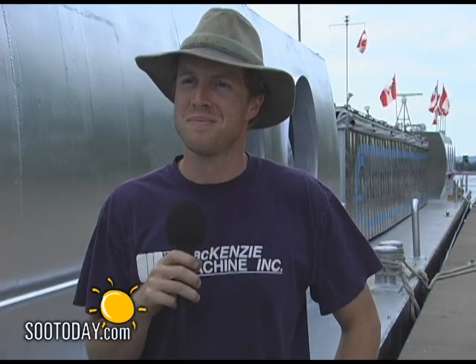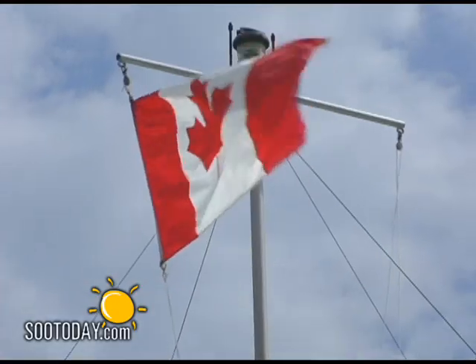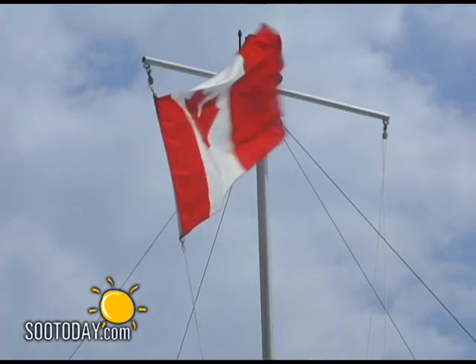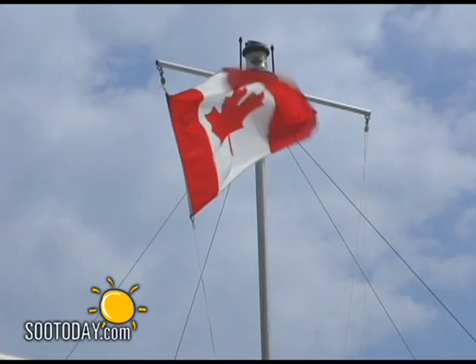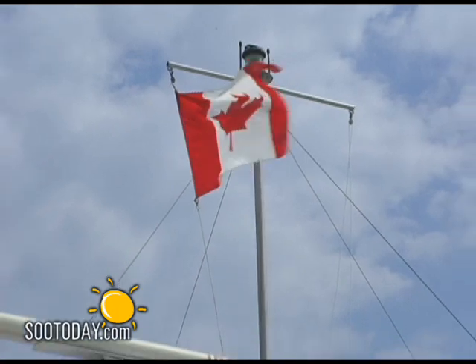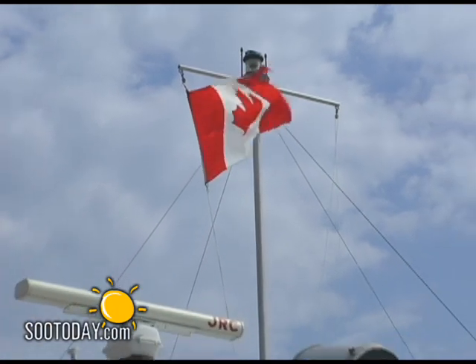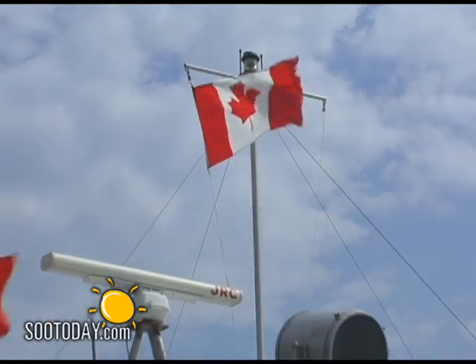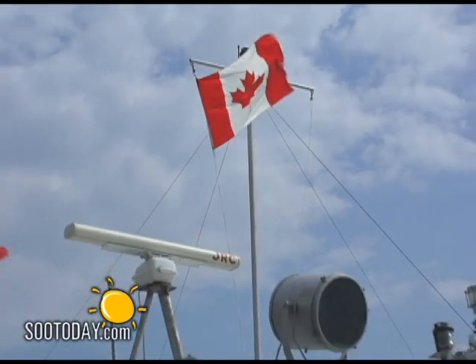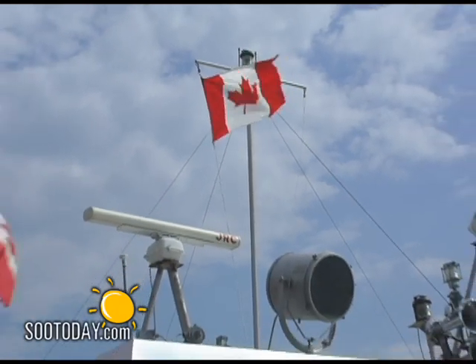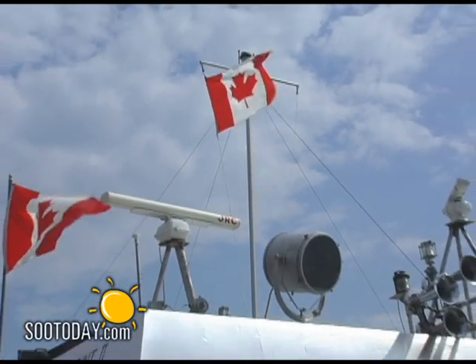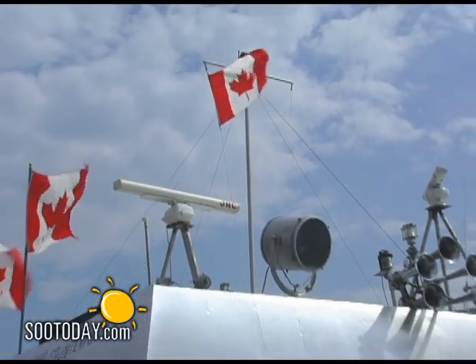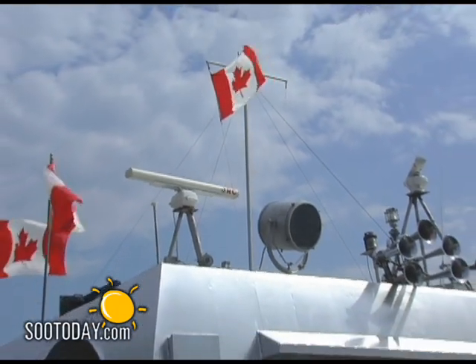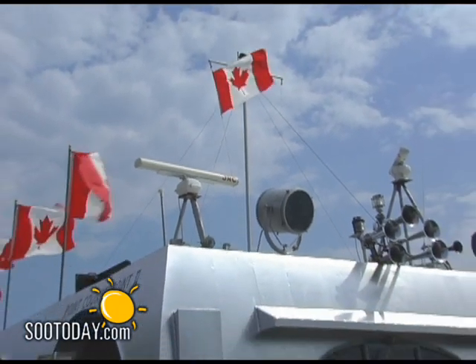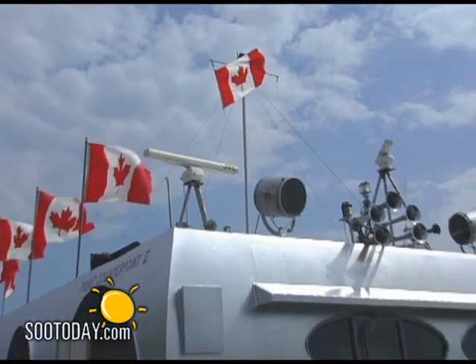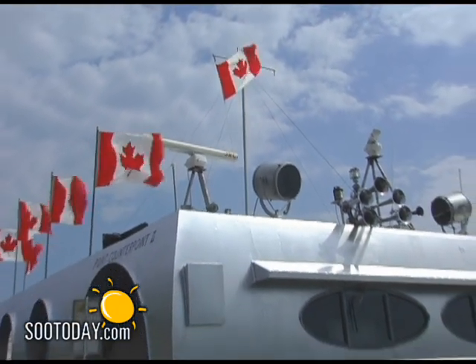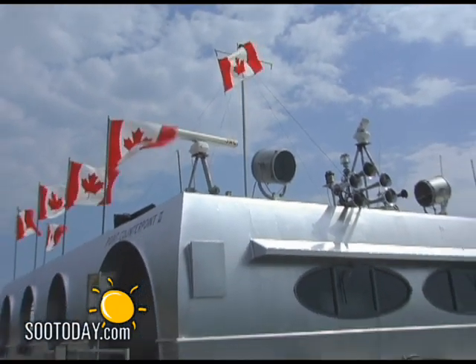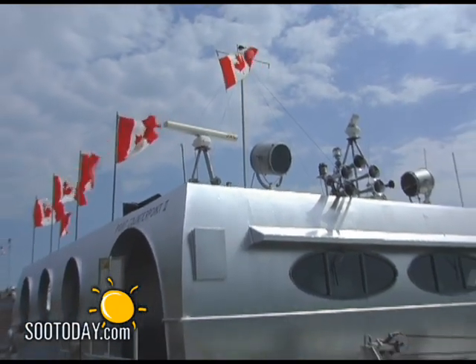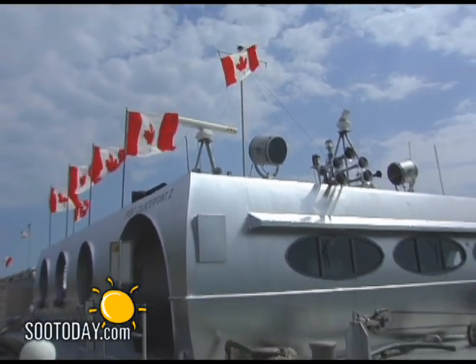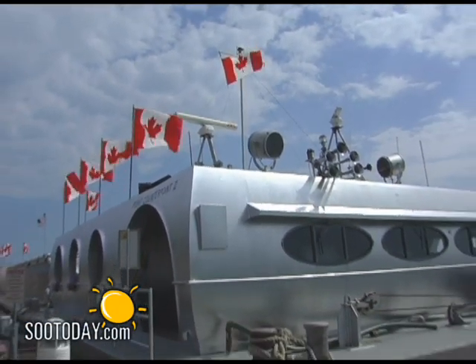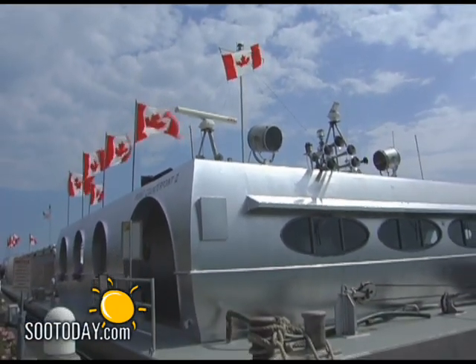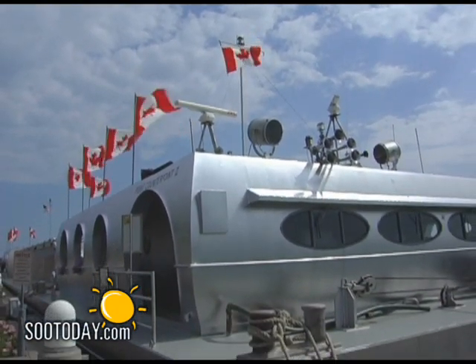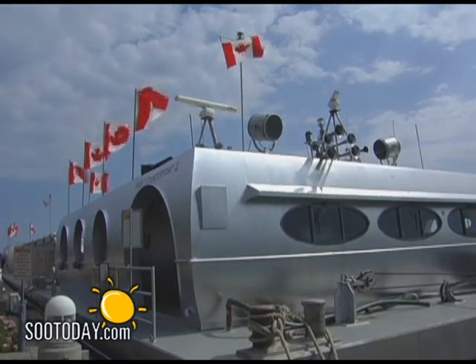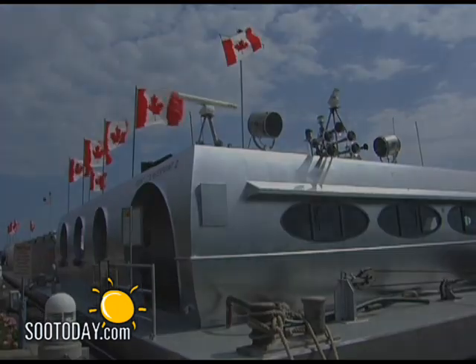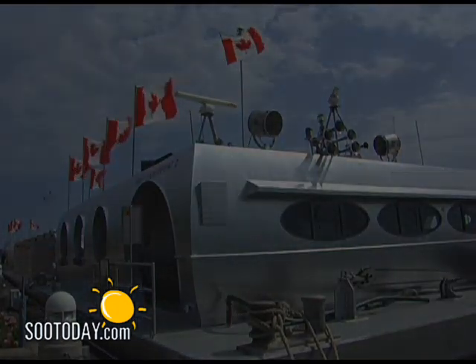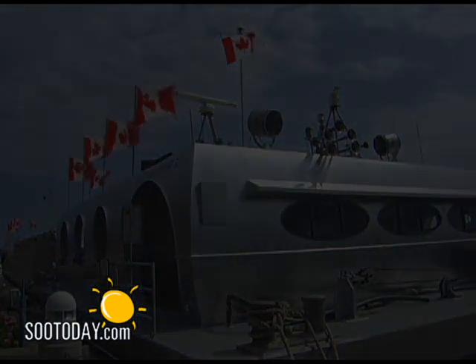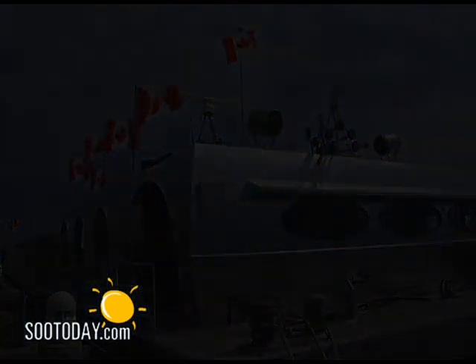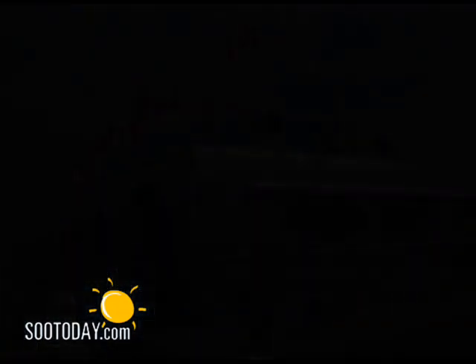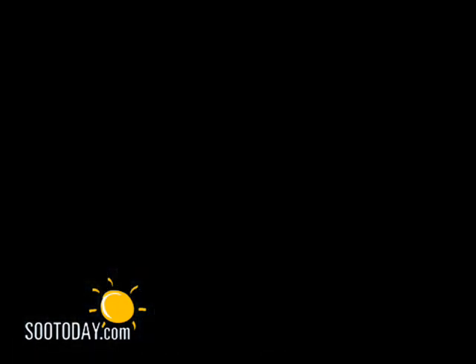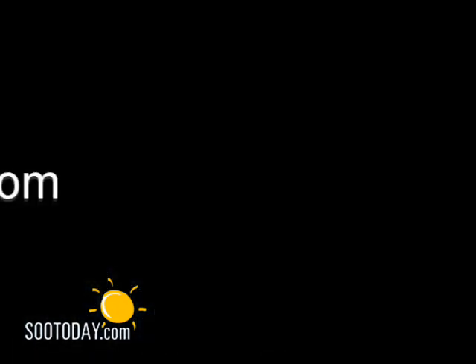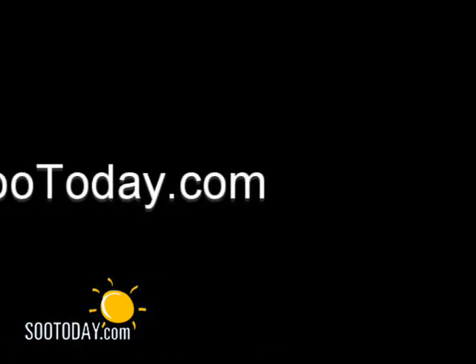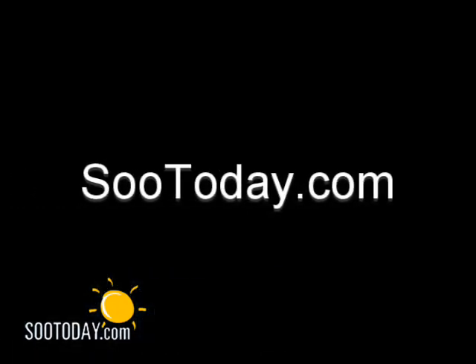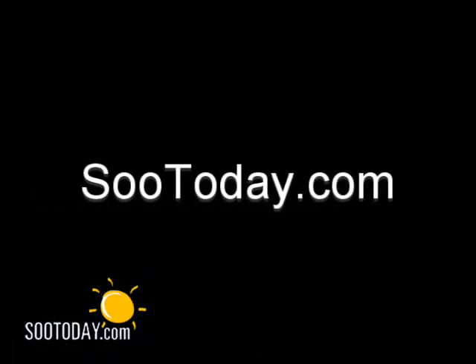From Roberta Bondar Park in Sault Ste. Marie, Ontario, this is Peter Galtieri reporting for suetoday.com.